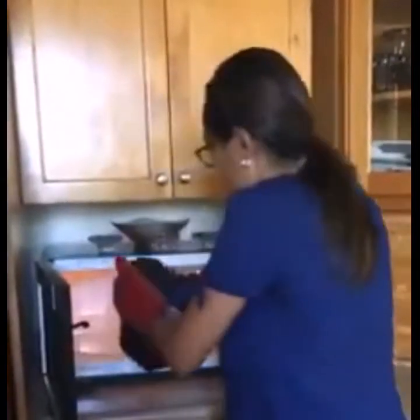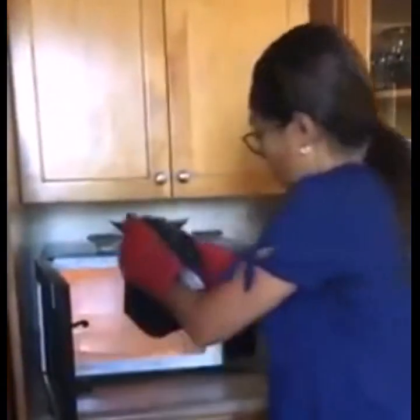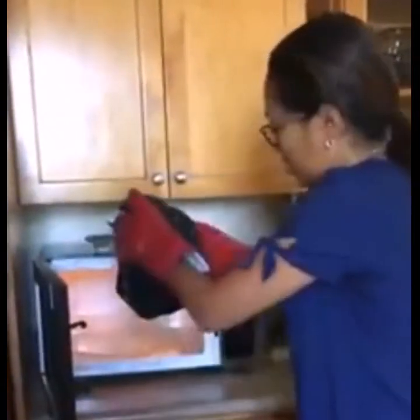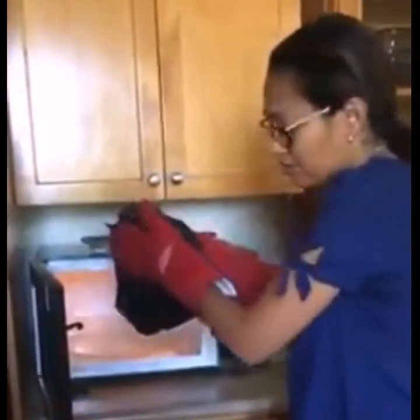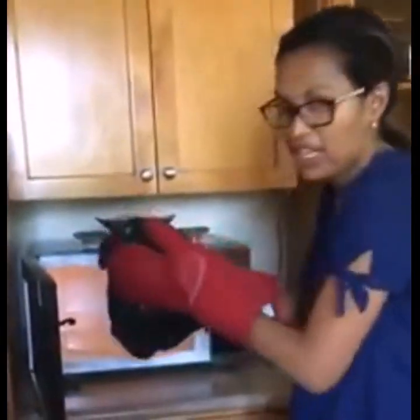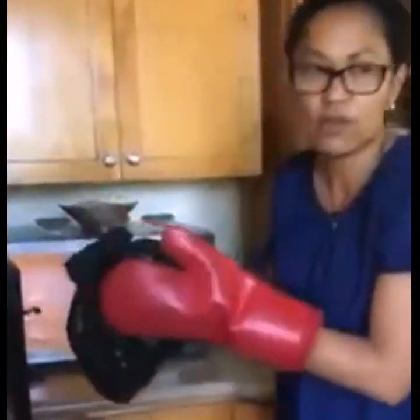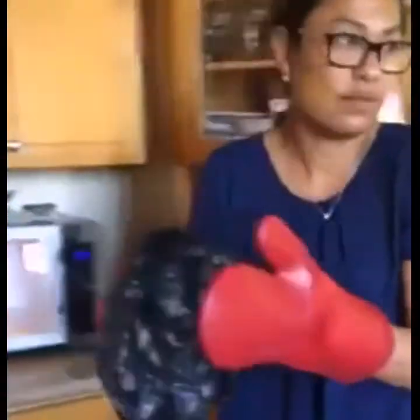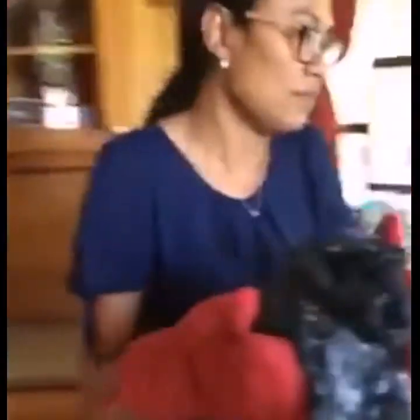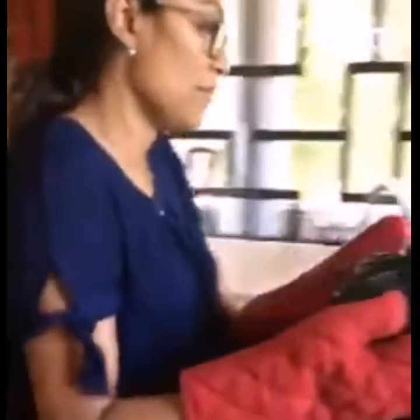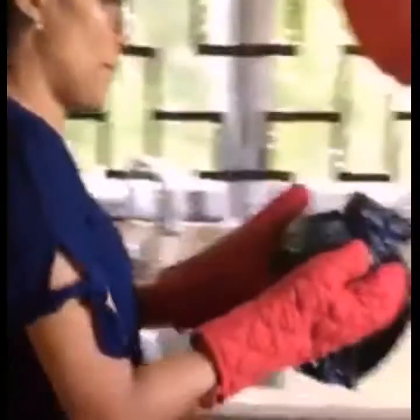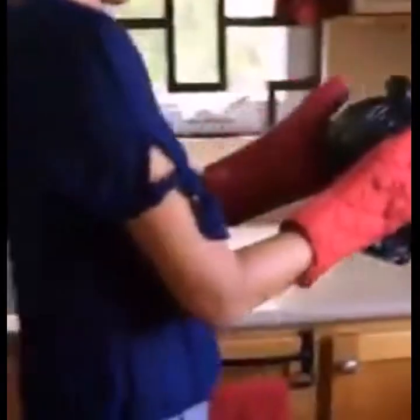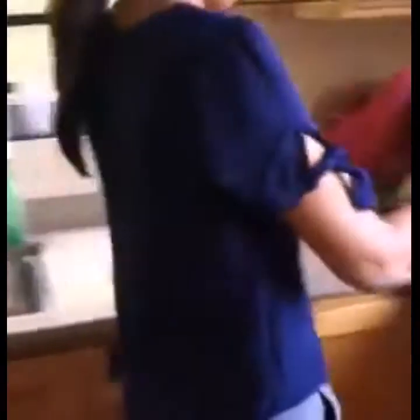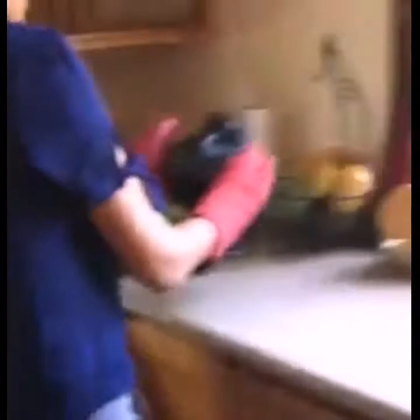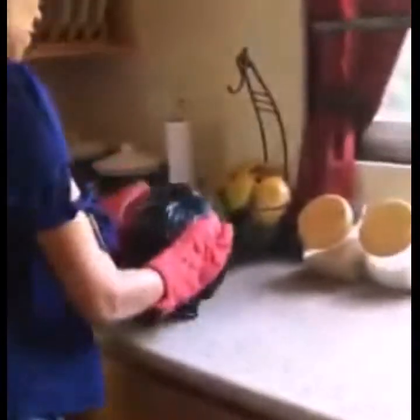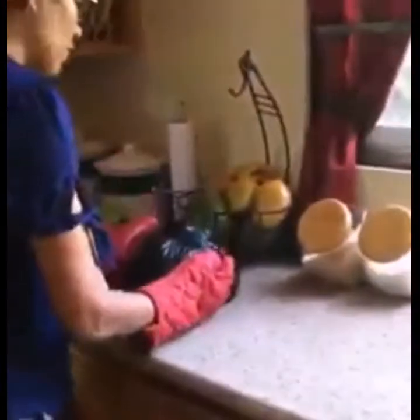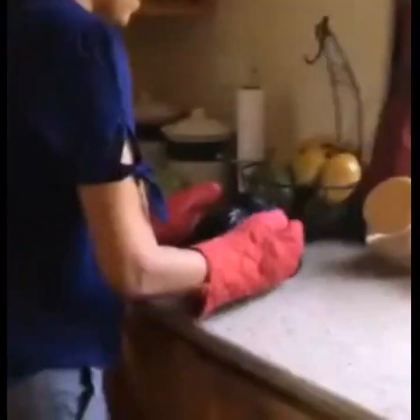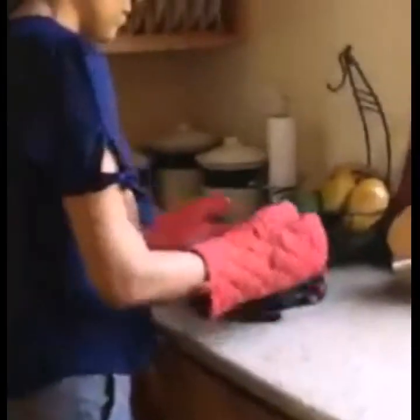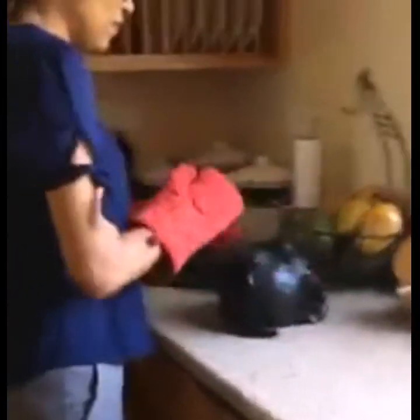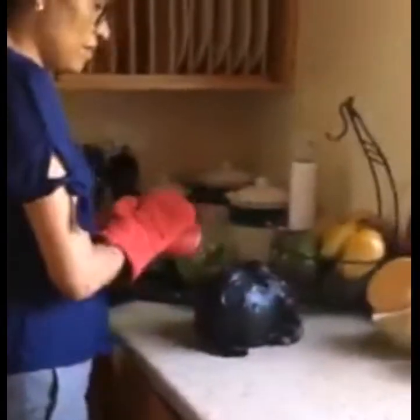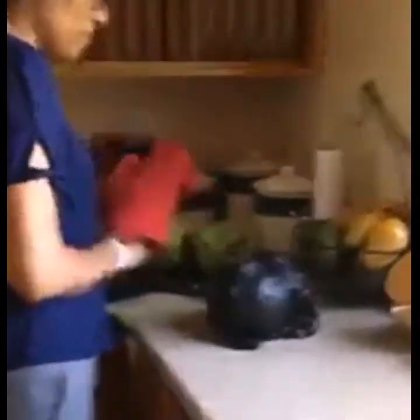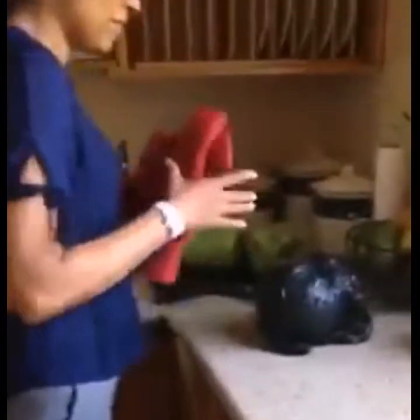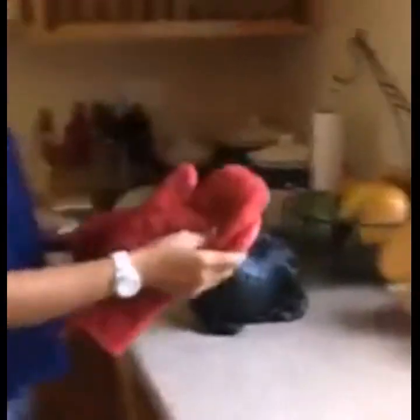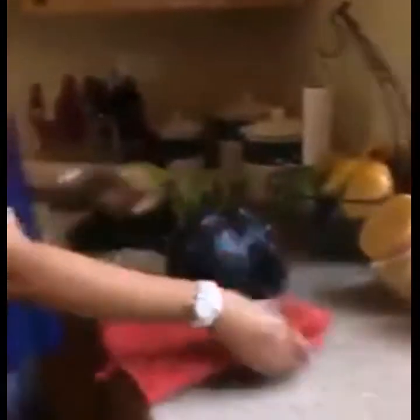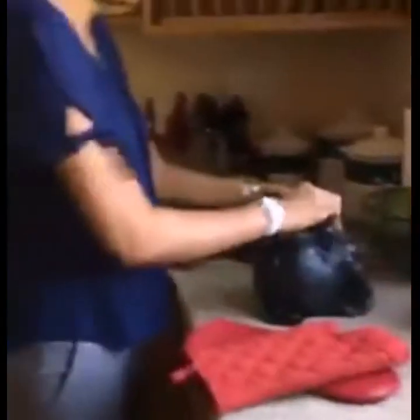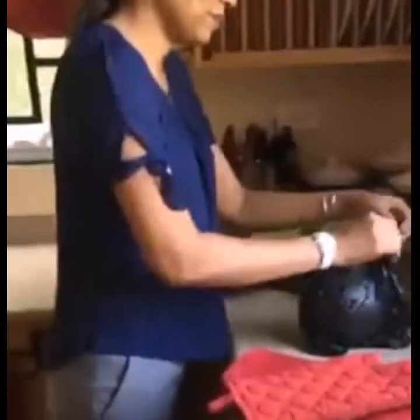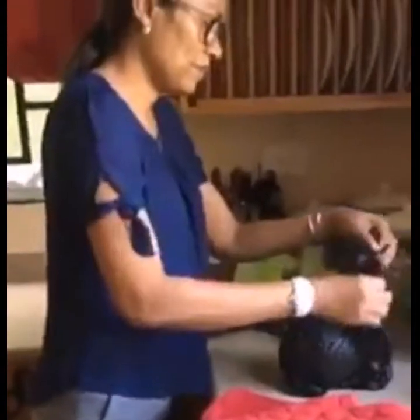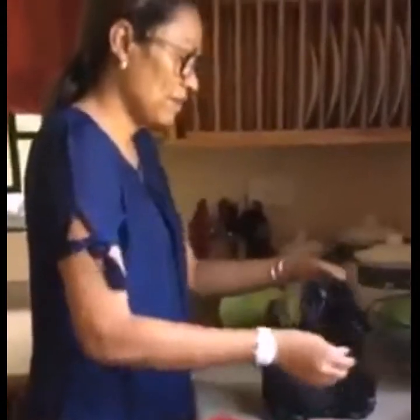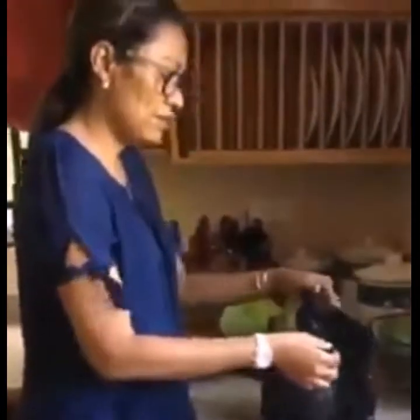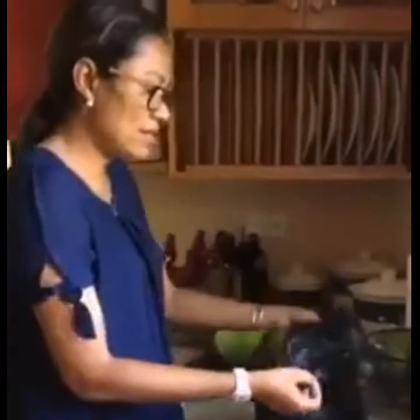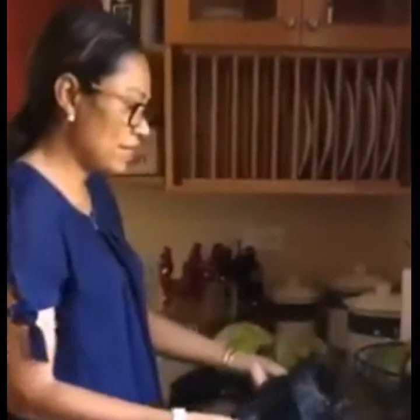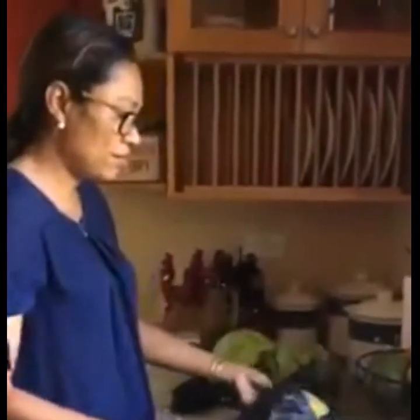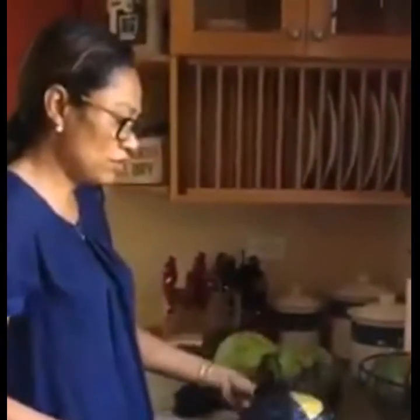It will have a little water in it, so be careful. There will be steam, so be careful when opening.